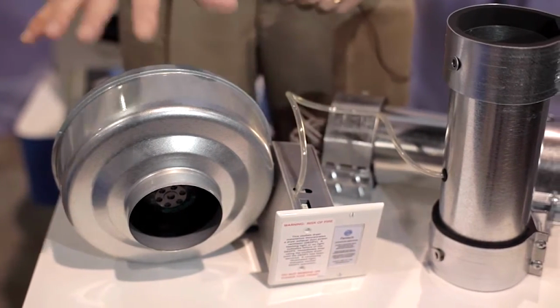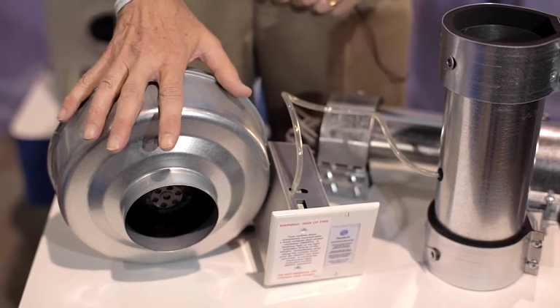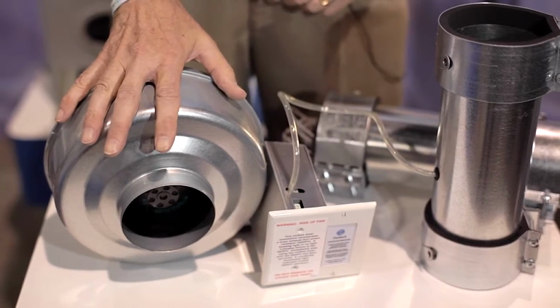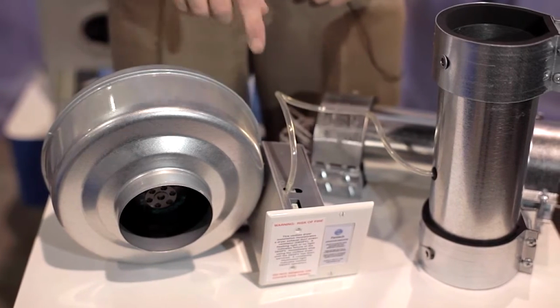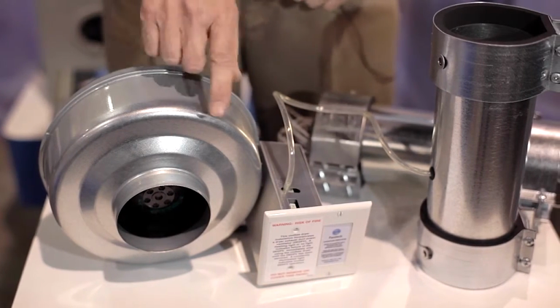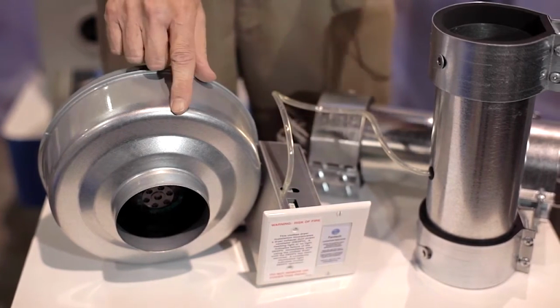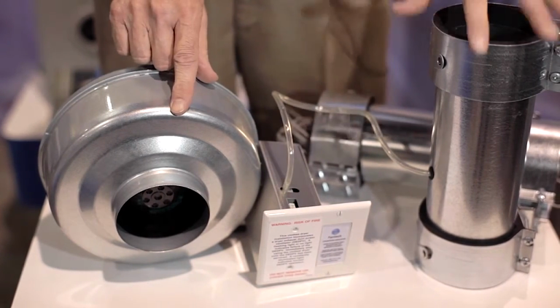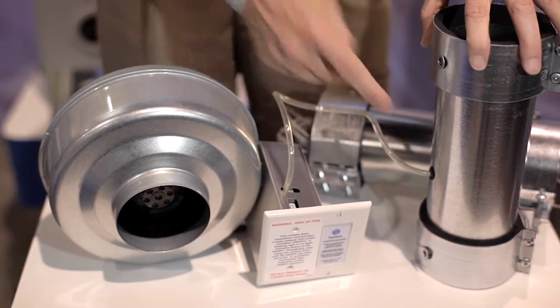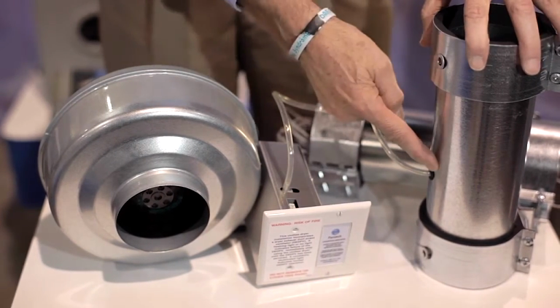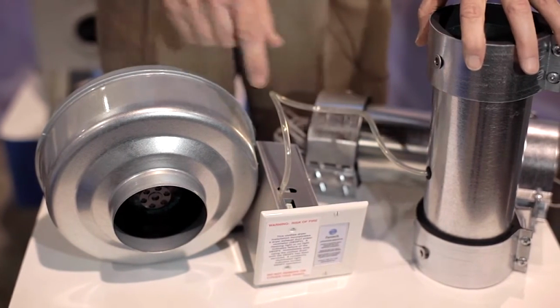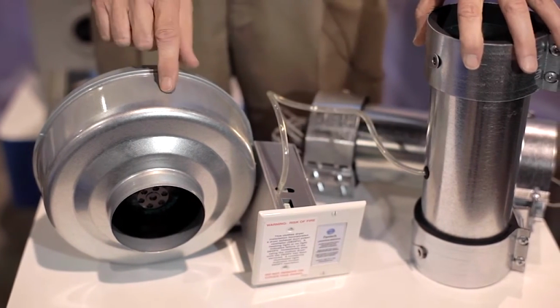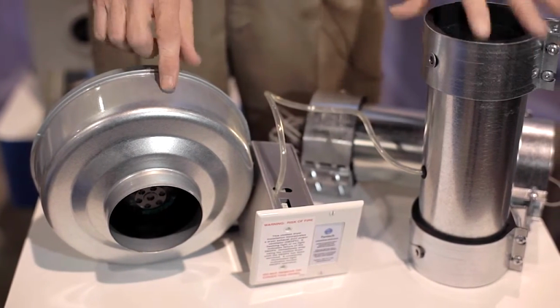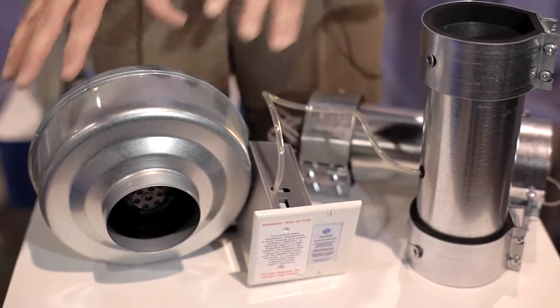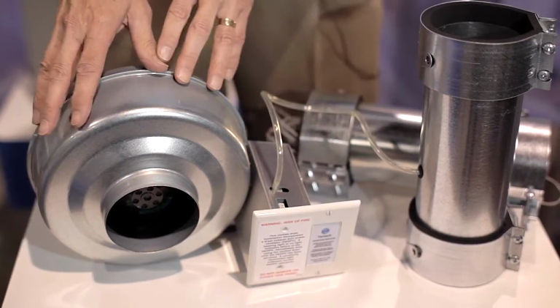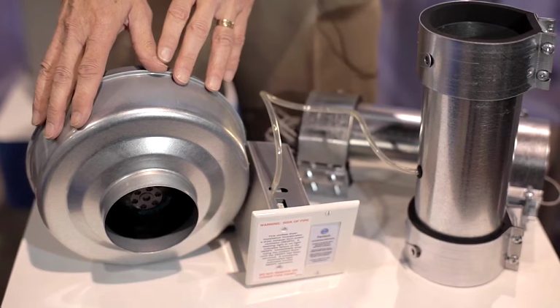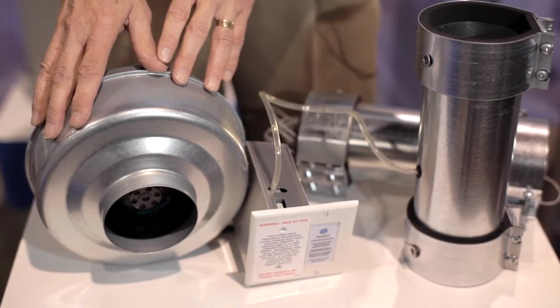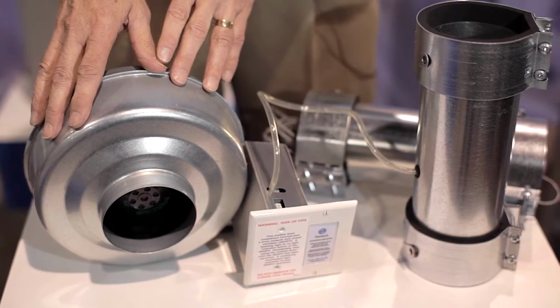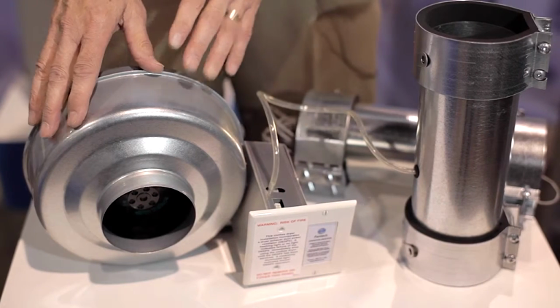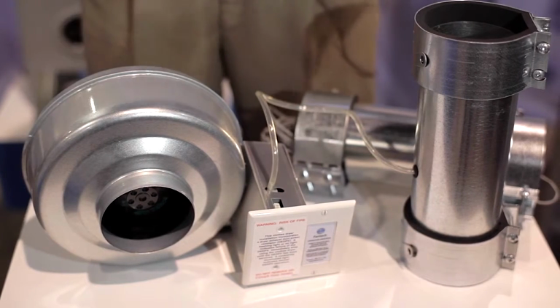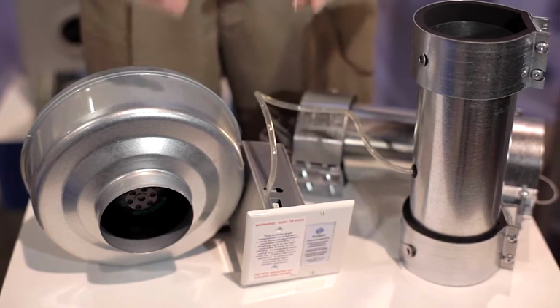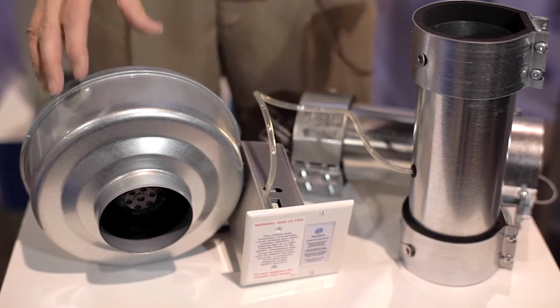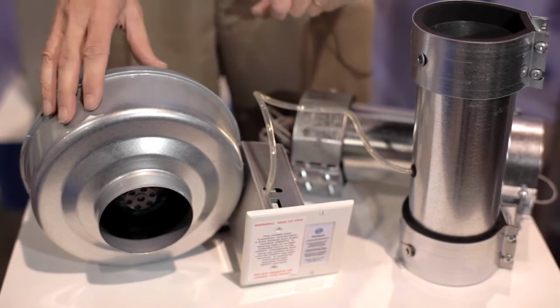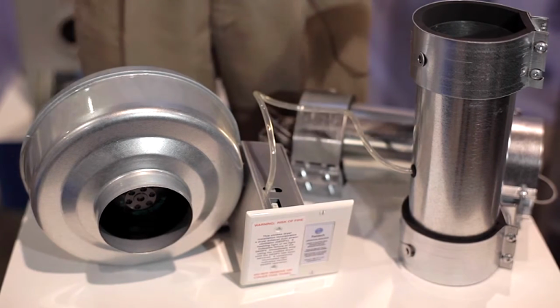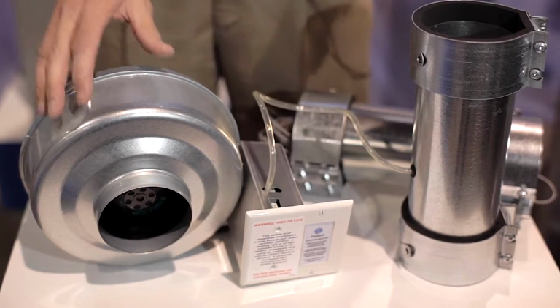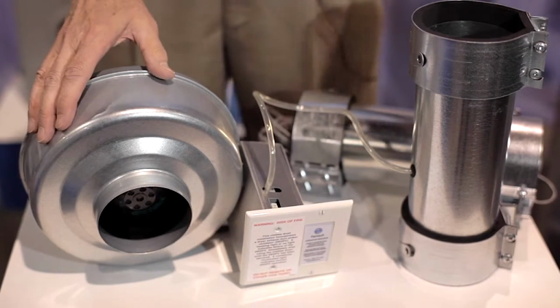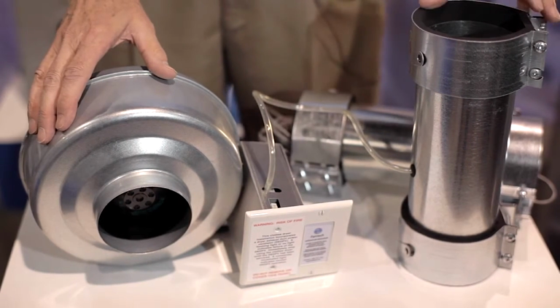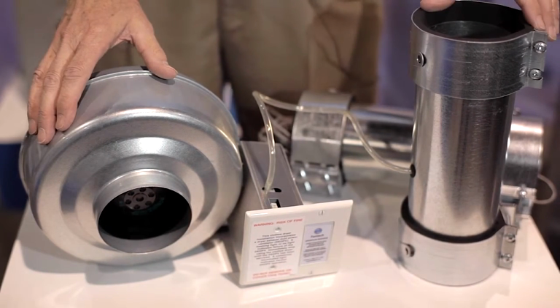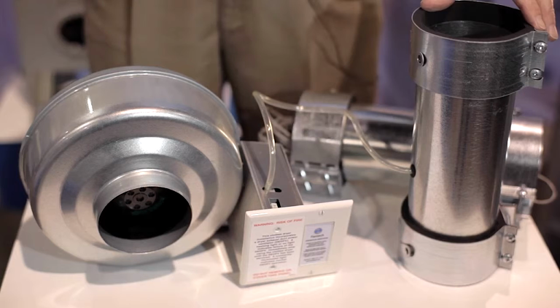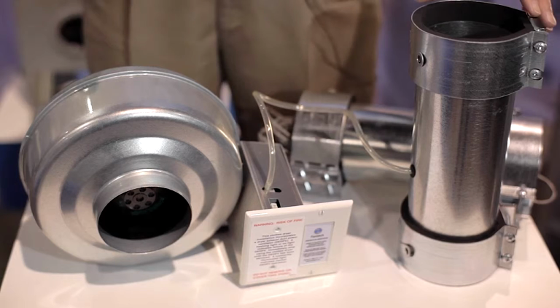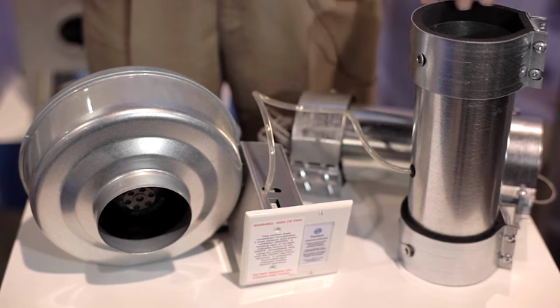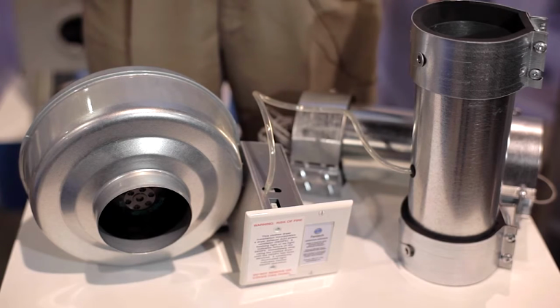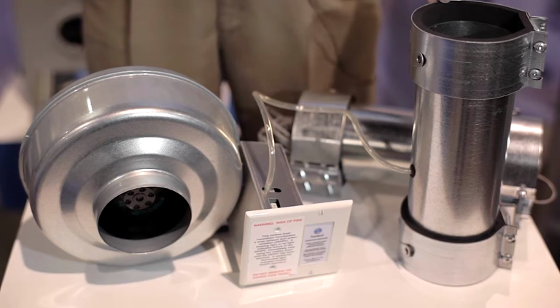In the duct, it senses pressure from the dryer, switches the fan on, runs the fan, and relieves the pressure in the duct so the dryer works efficiently.